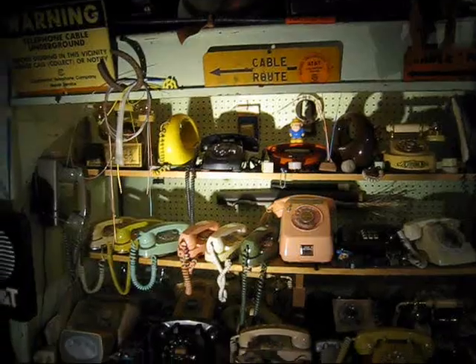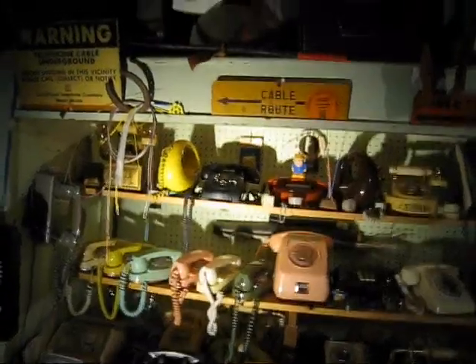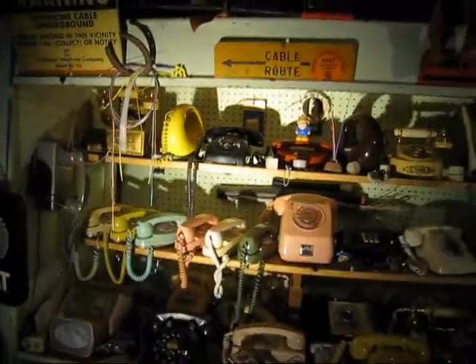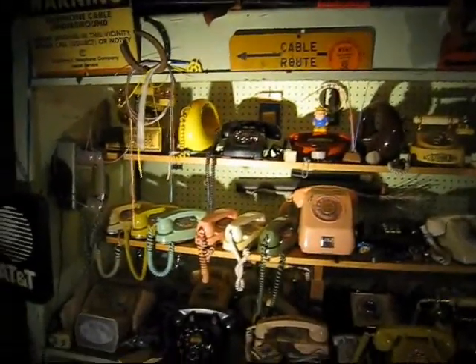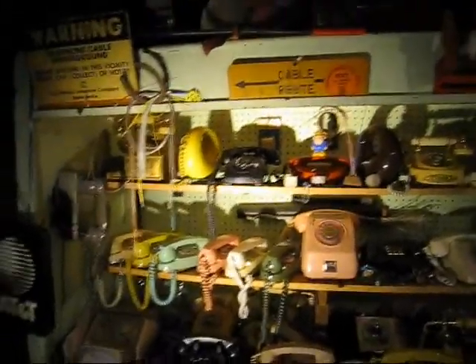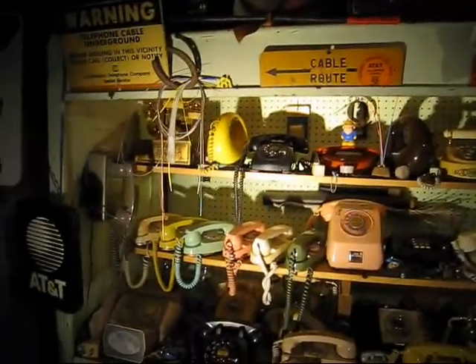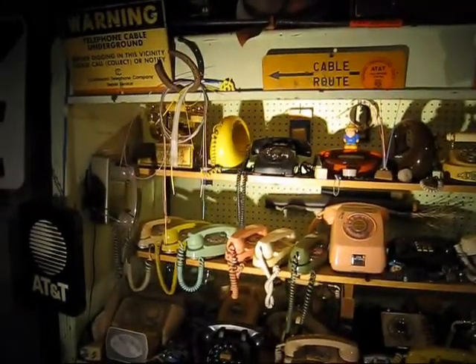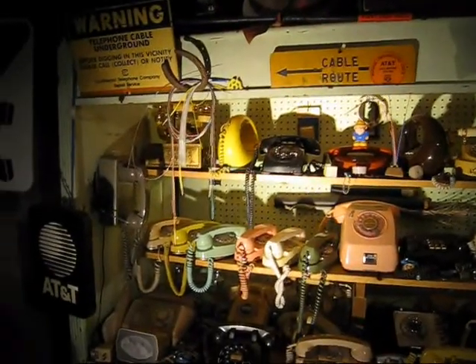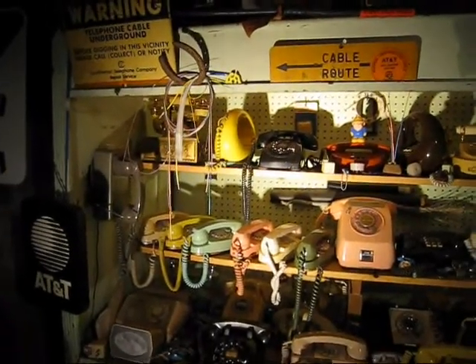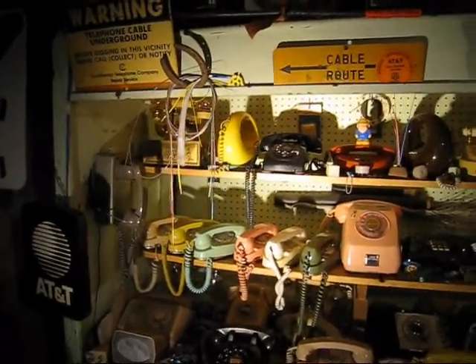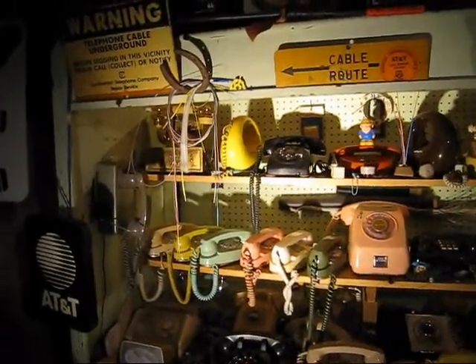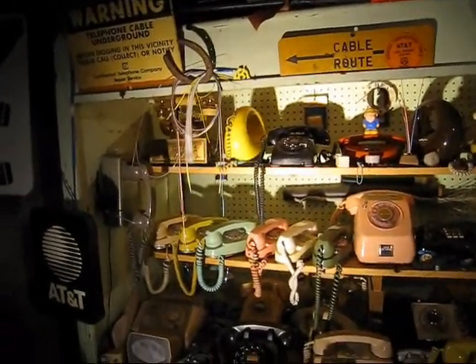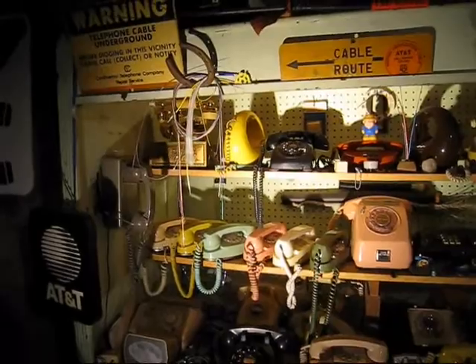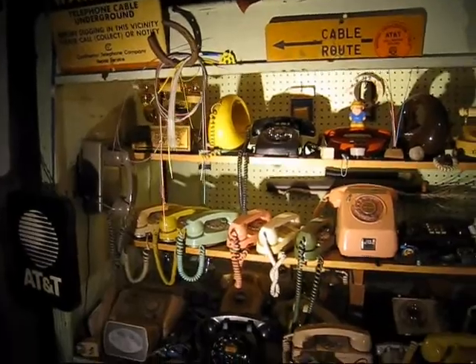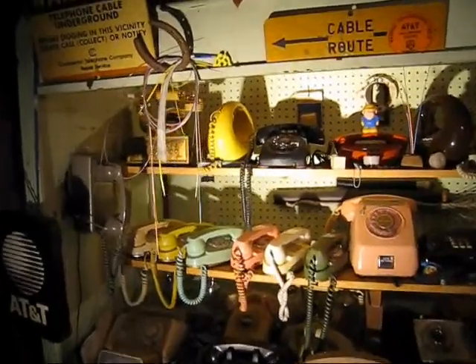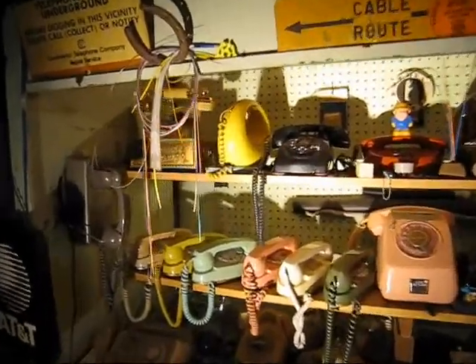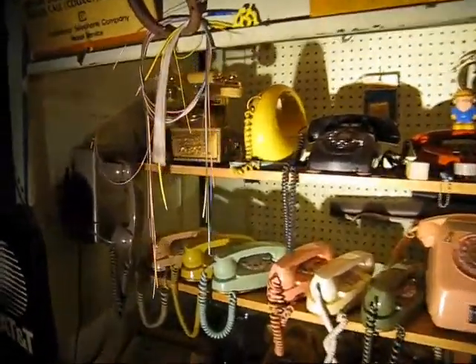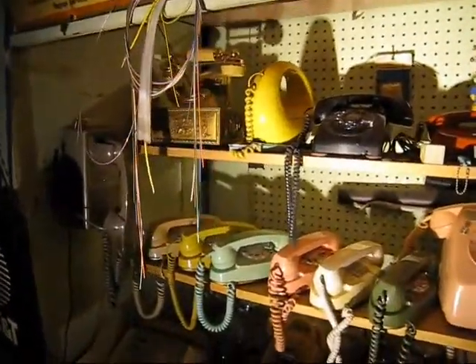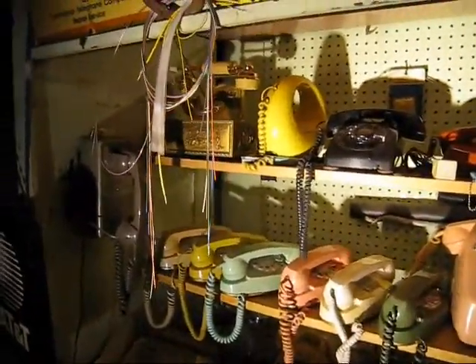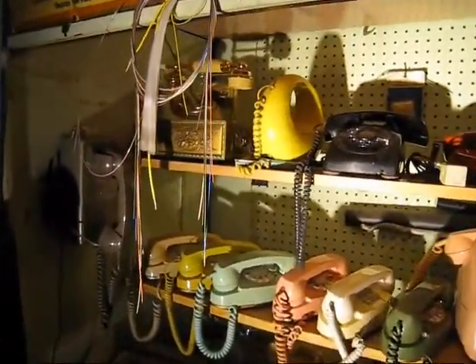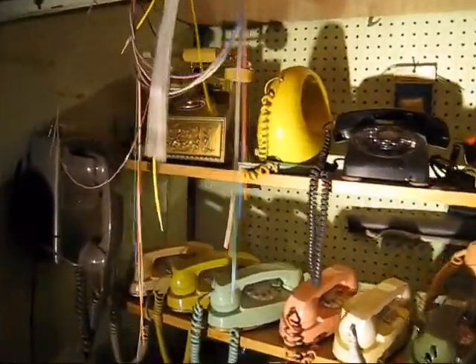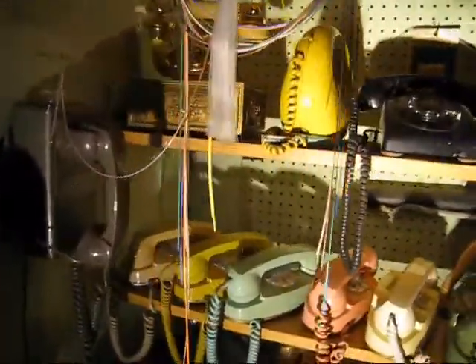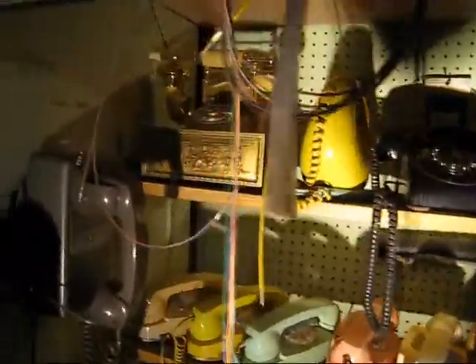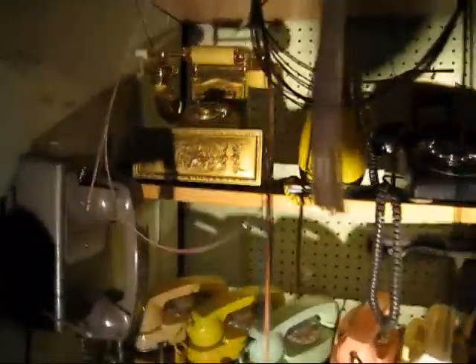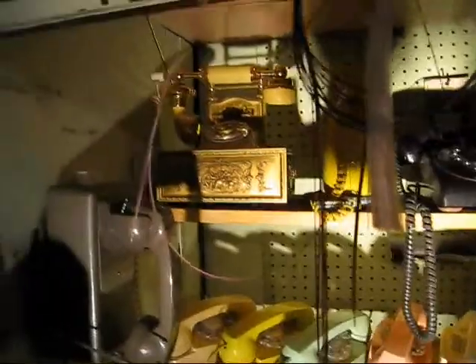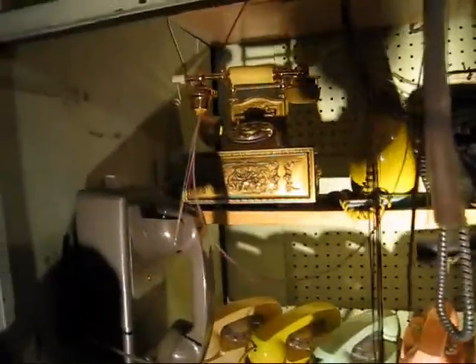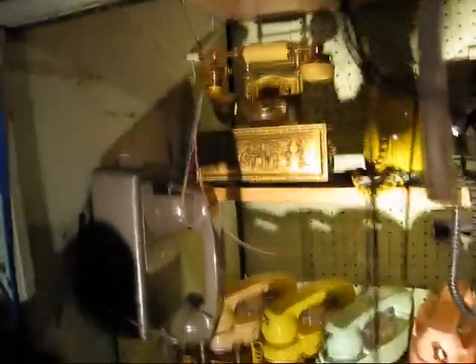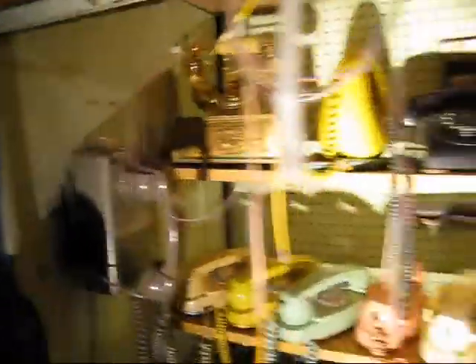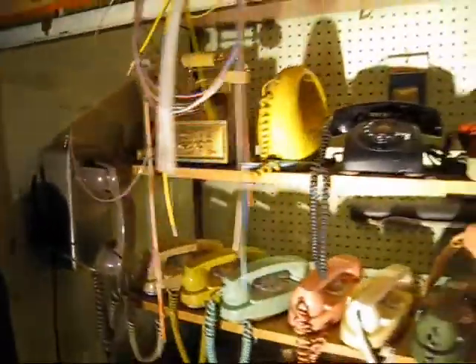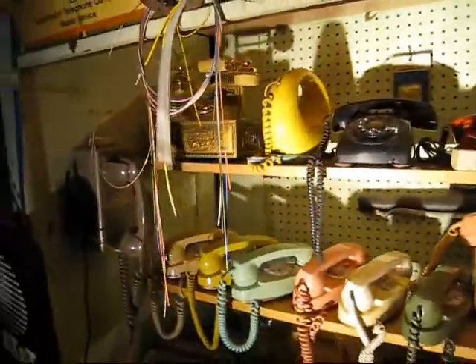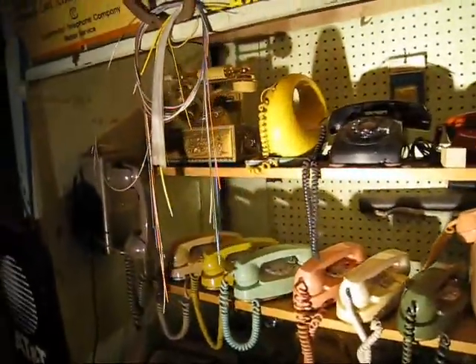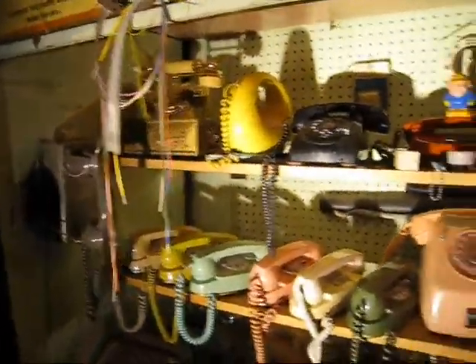Hey YouTube, it's that time again, and also a good opportunity for me to work on my camera control with this littler camera, talking softly because the microphone is right on the top. We're on to the next part of my telephone display.